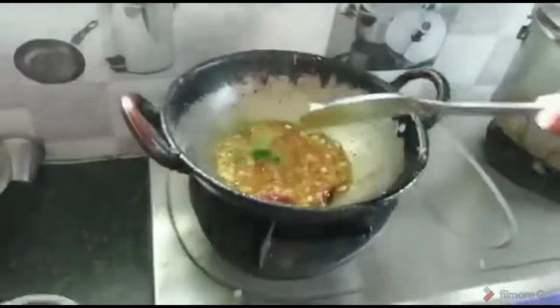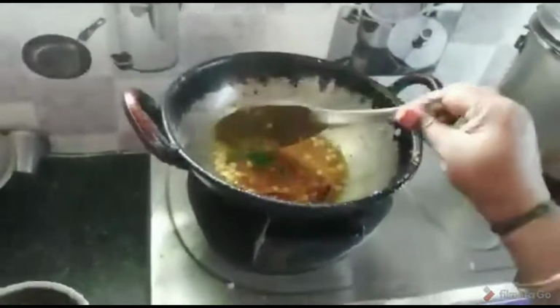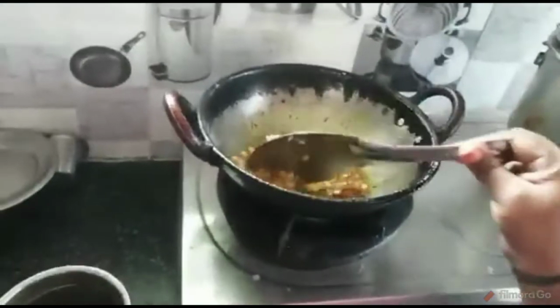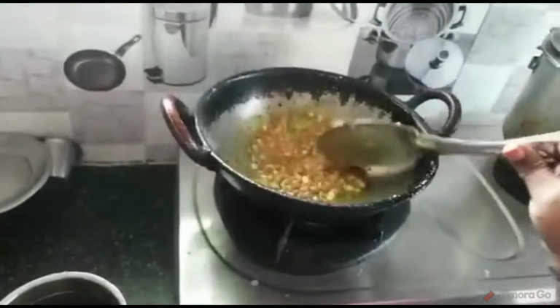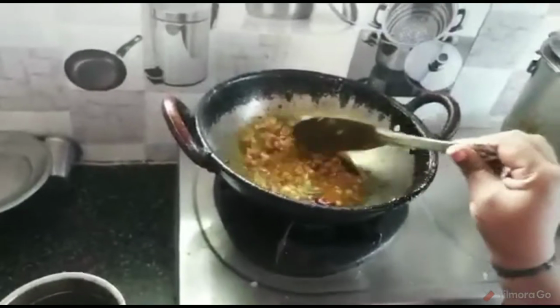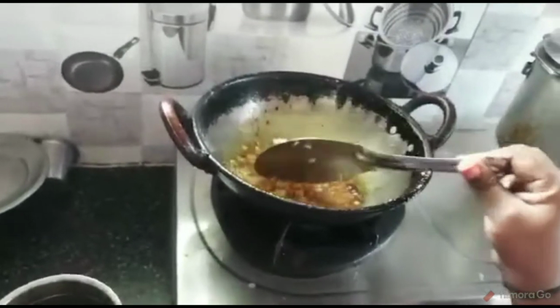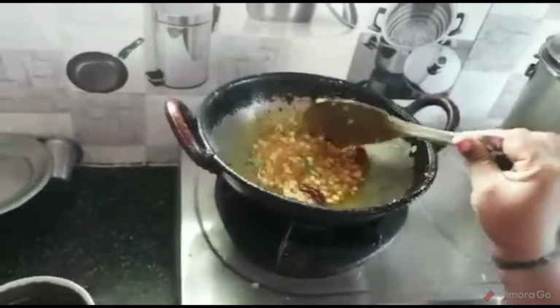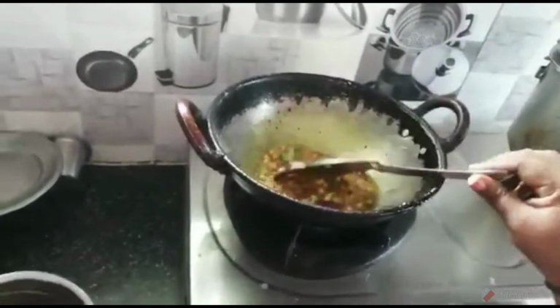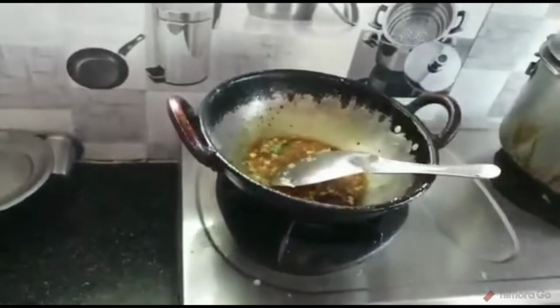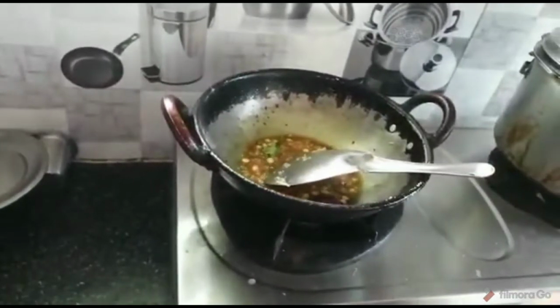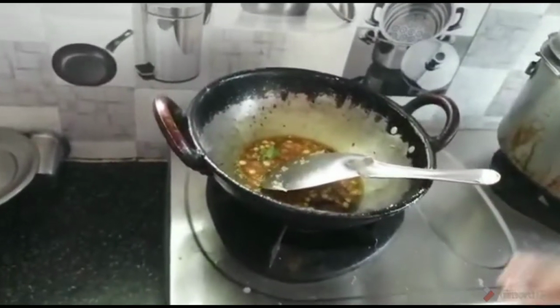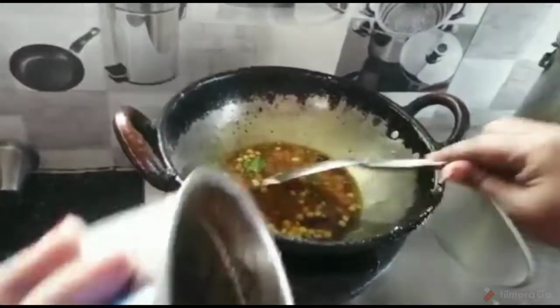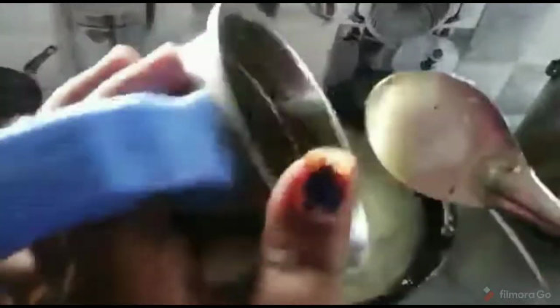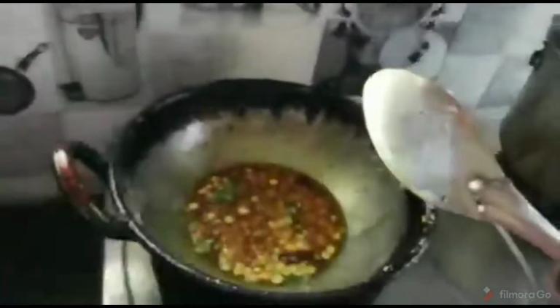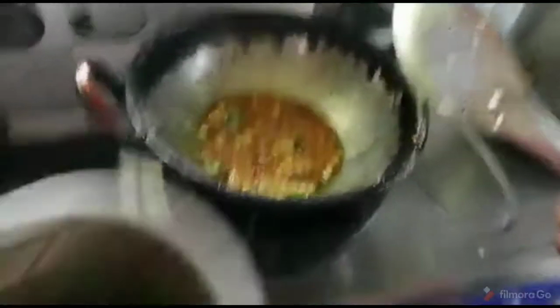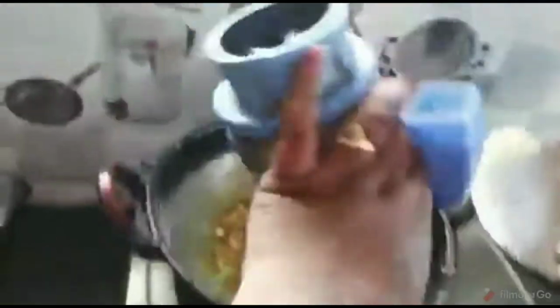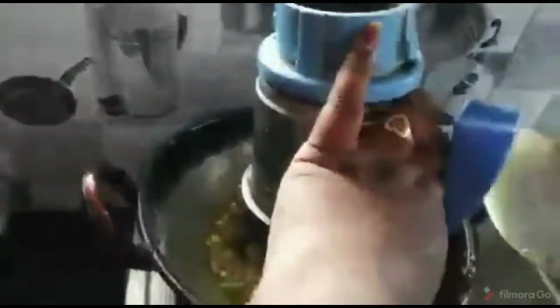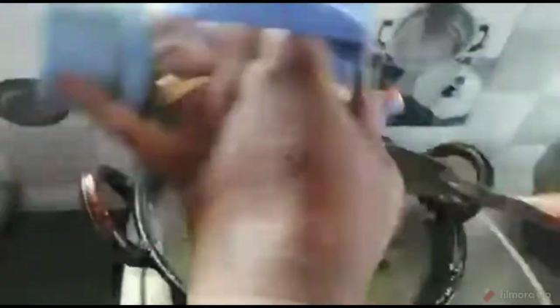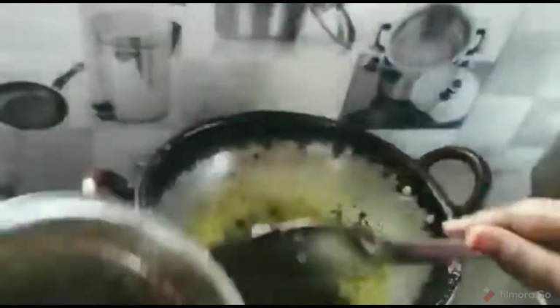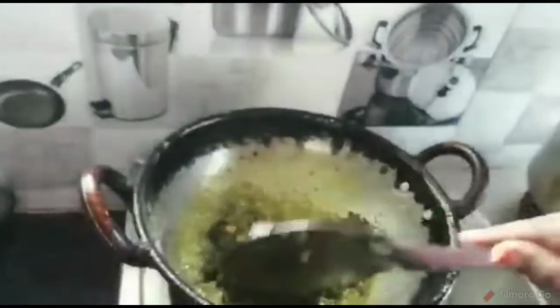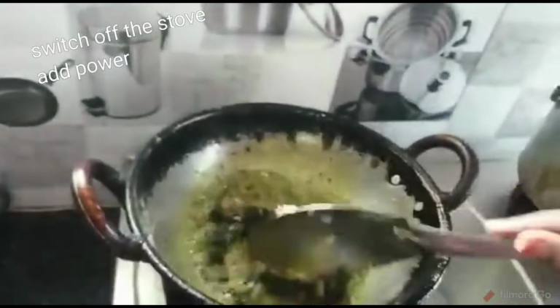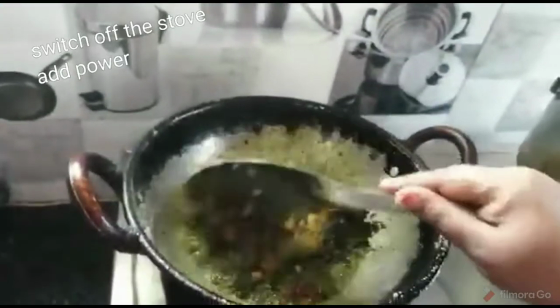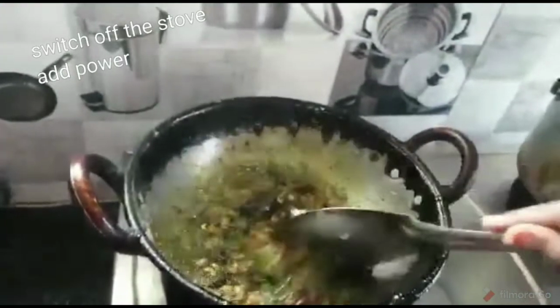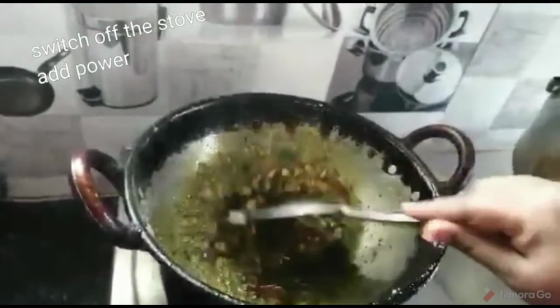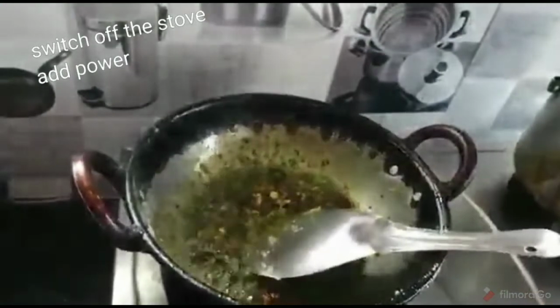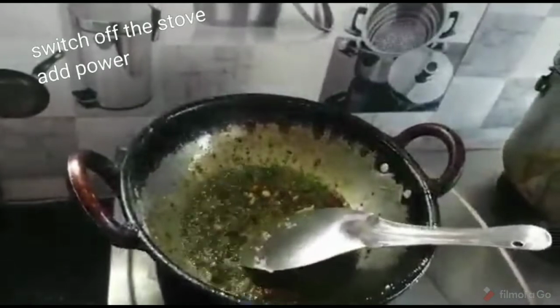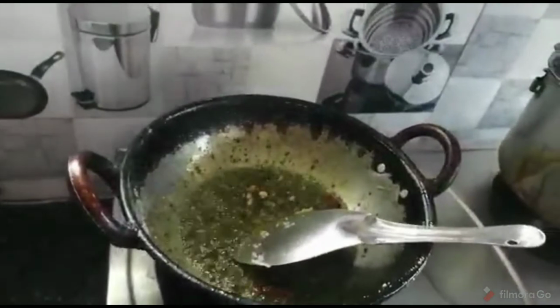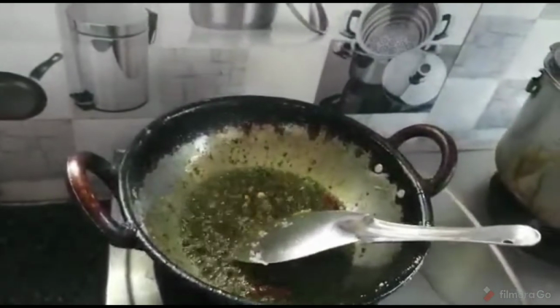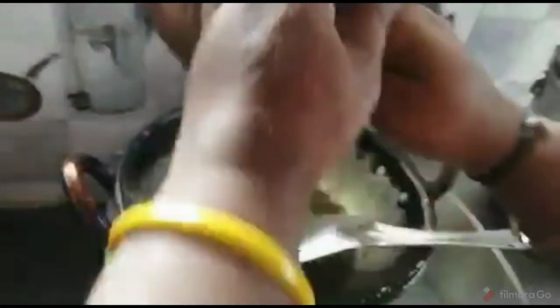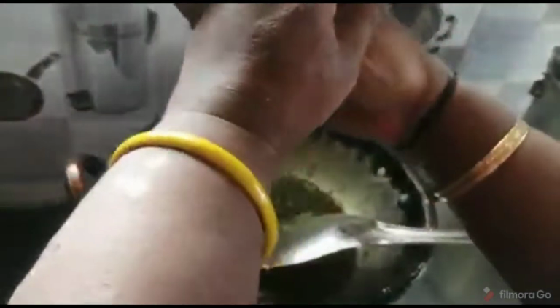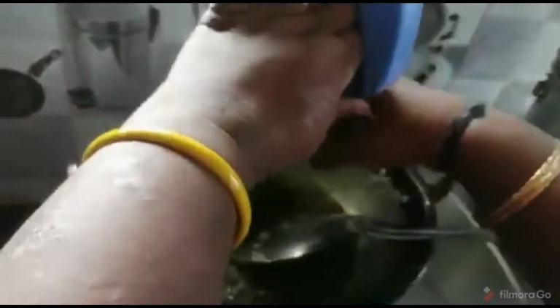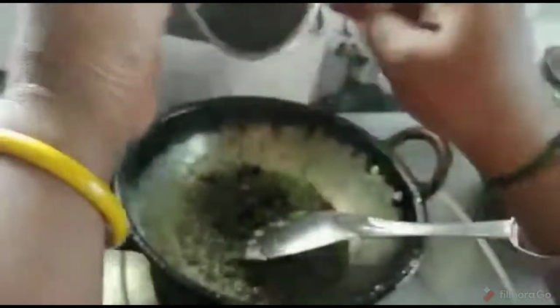I am going to put it in a bowl. I am going to put this powder in a bowl. If you put the straw, it will dry out.